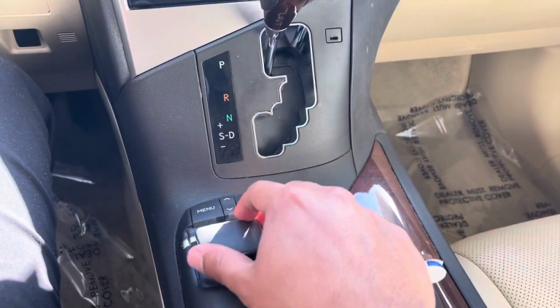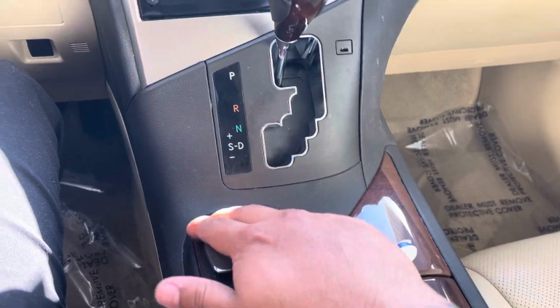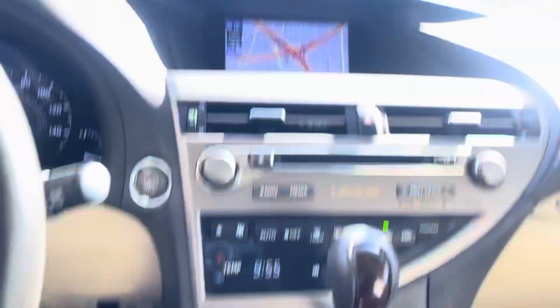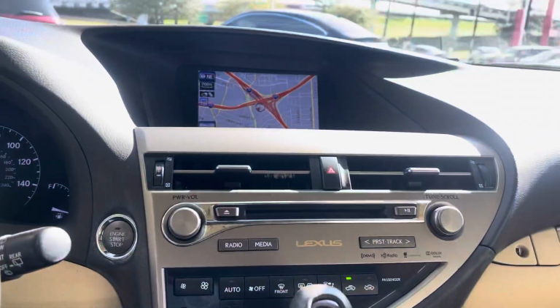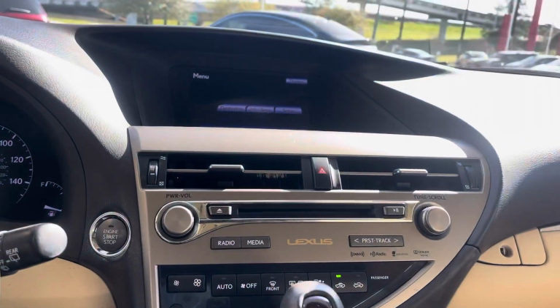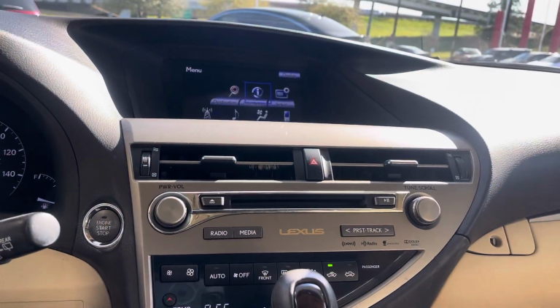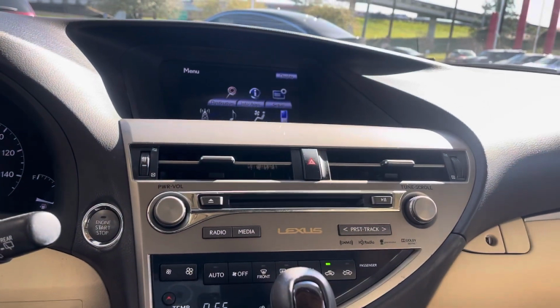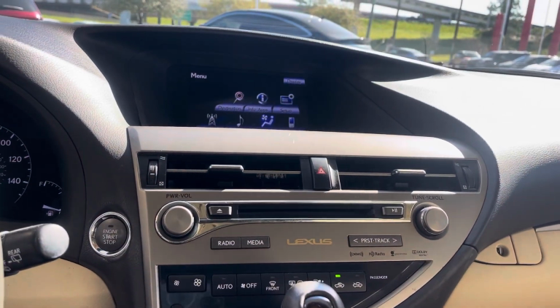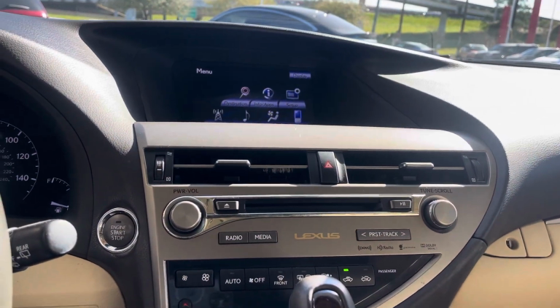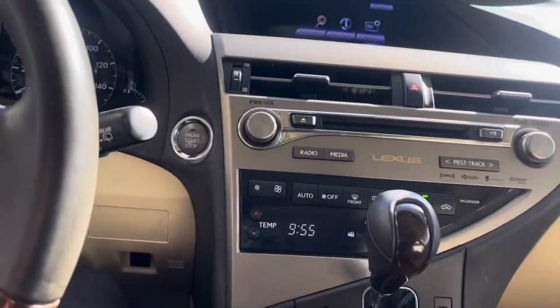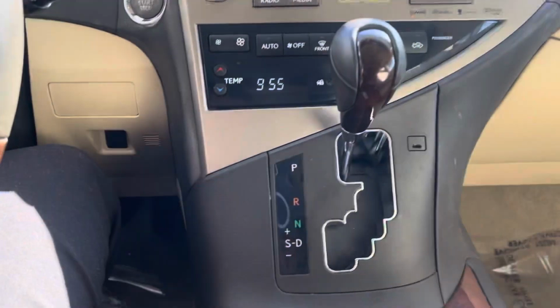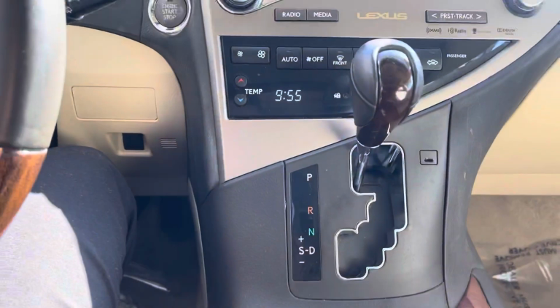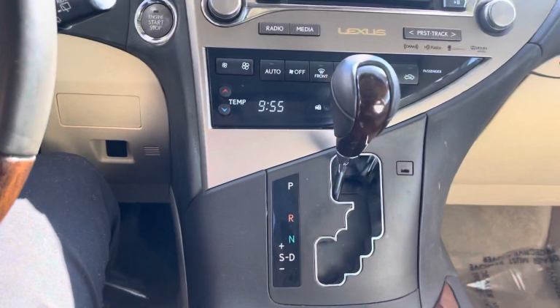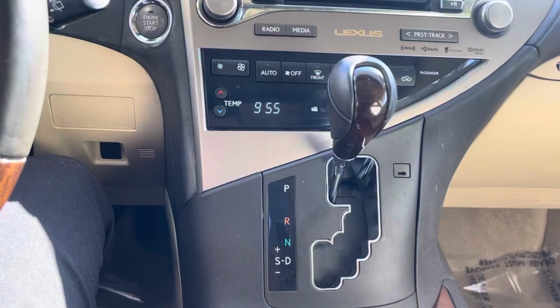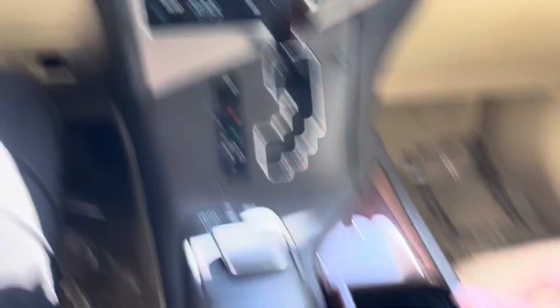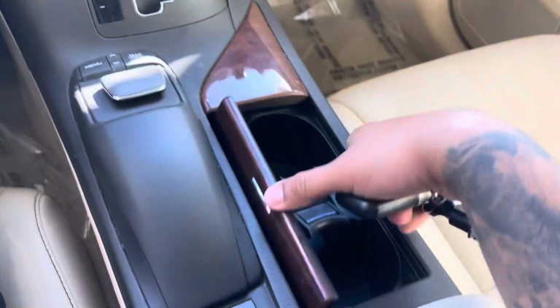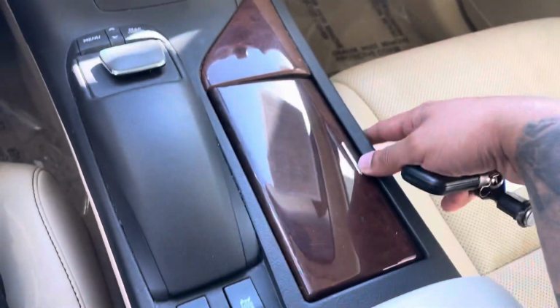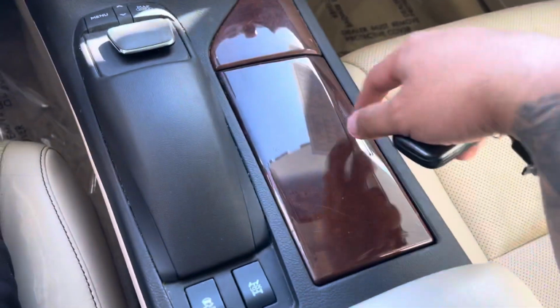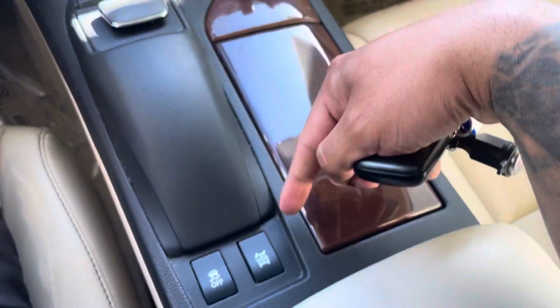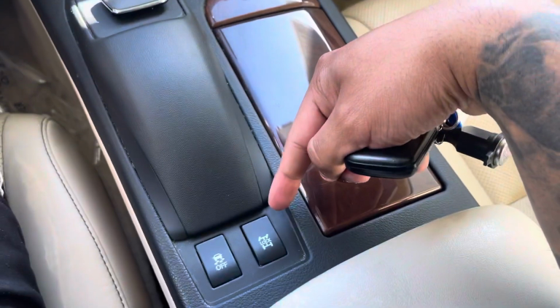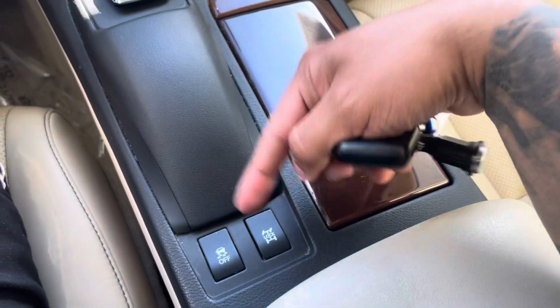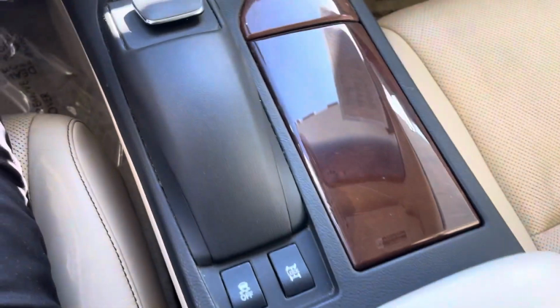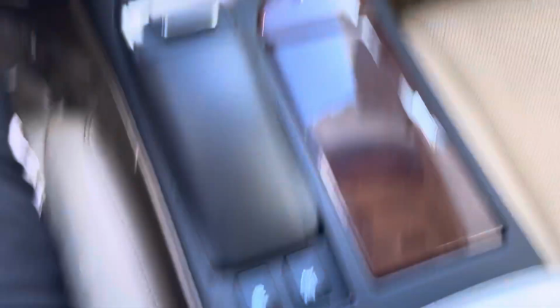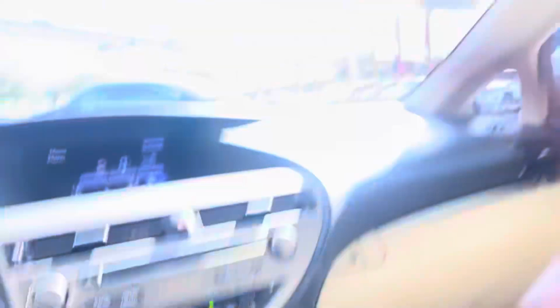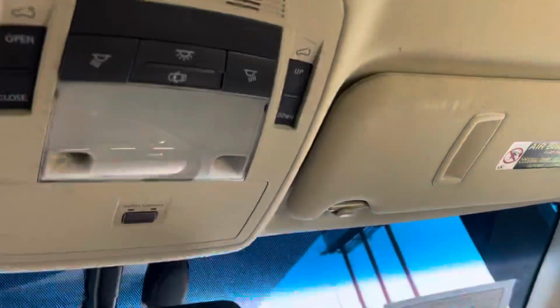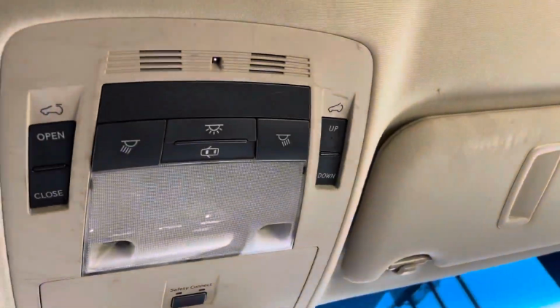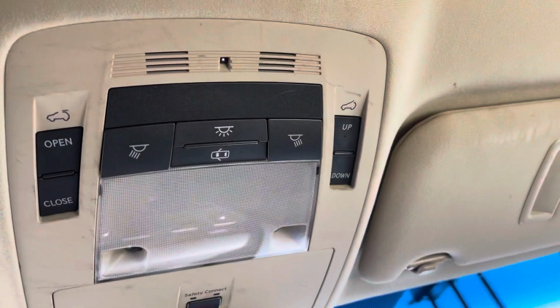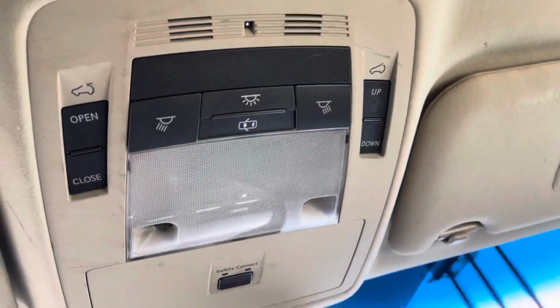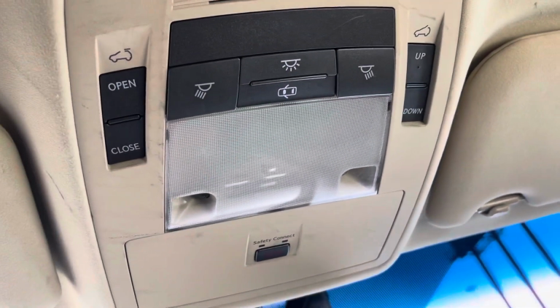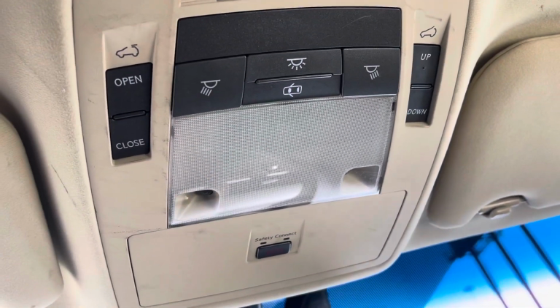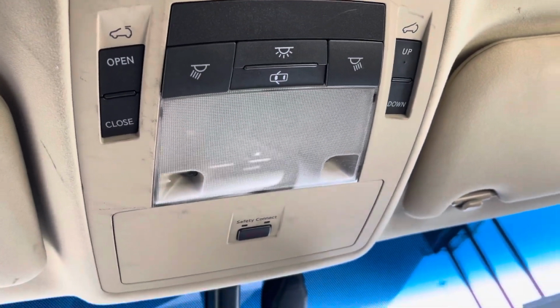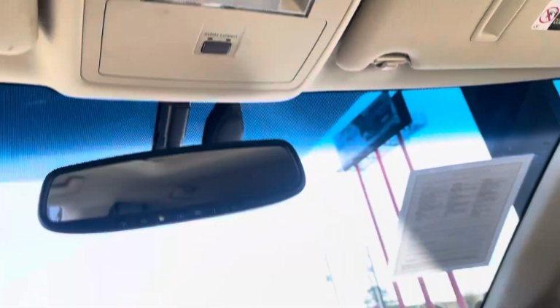This is where you can control your whole infotainment system. Center cup holders, differential lock, traction control off, and controls for opening our sunroof.